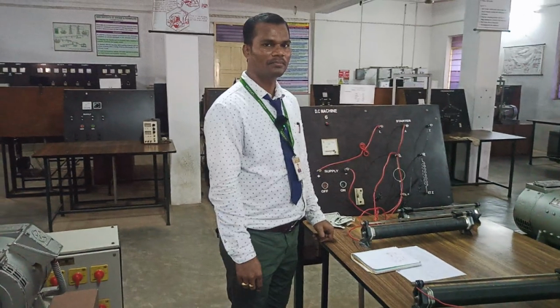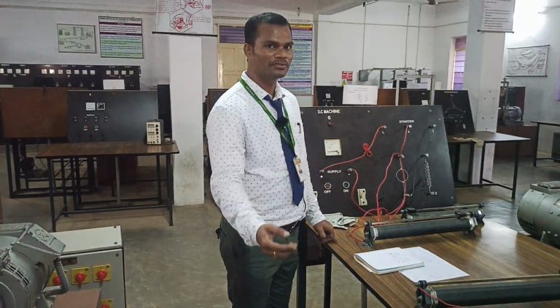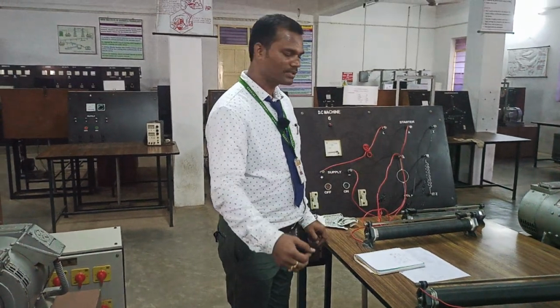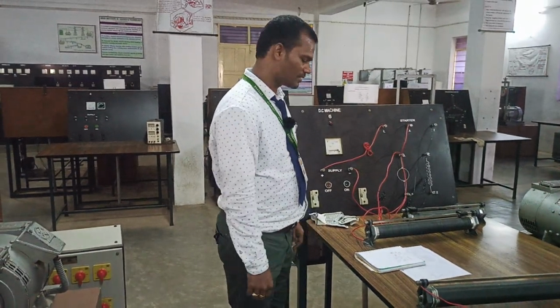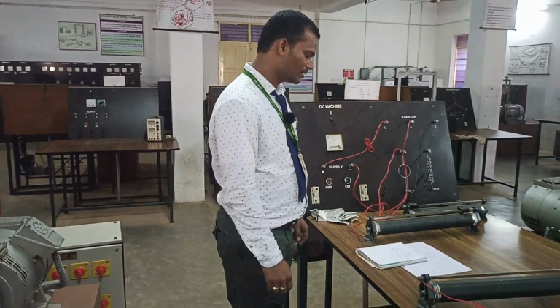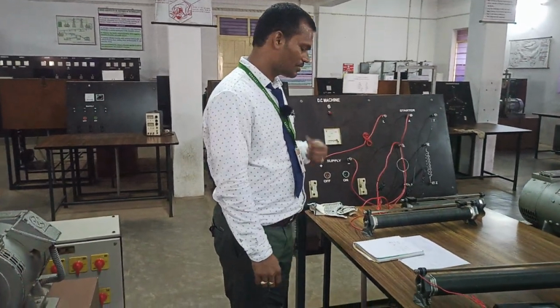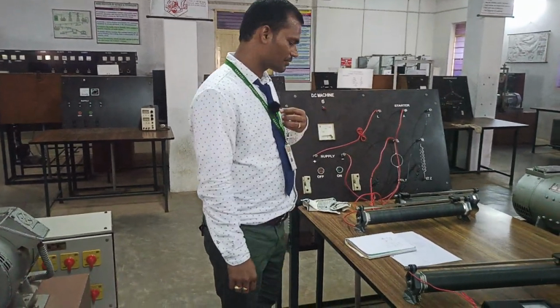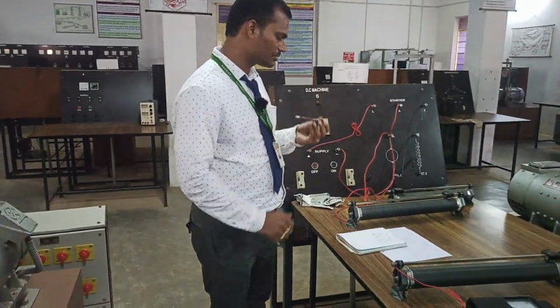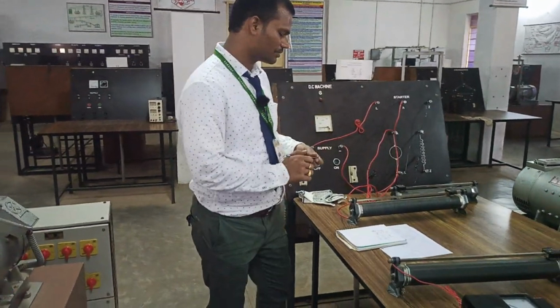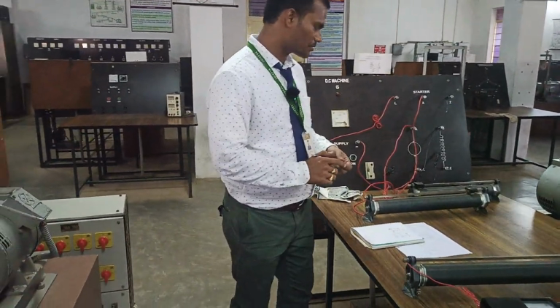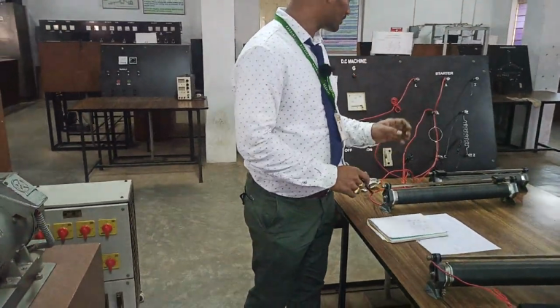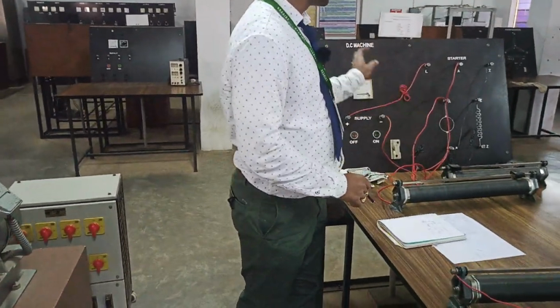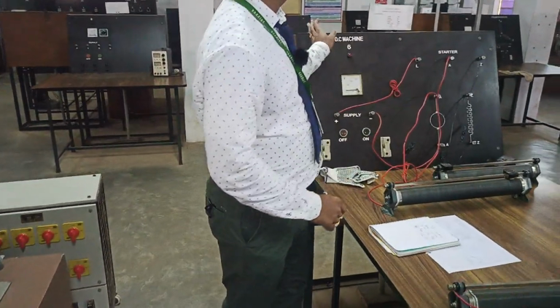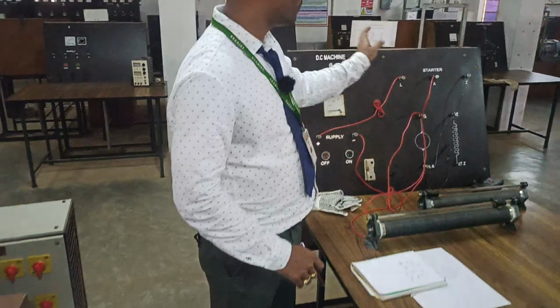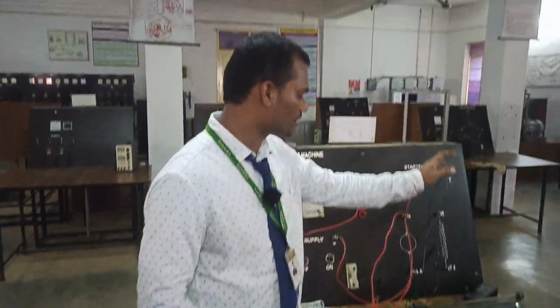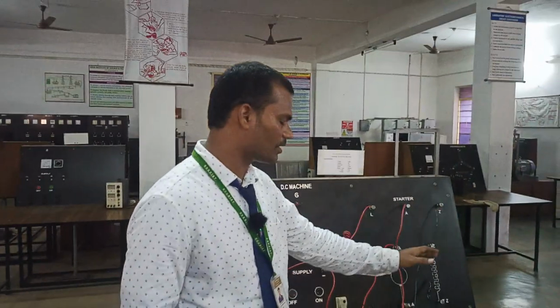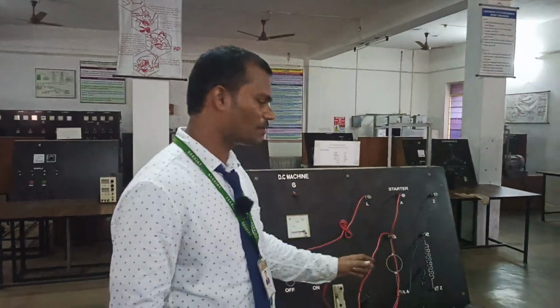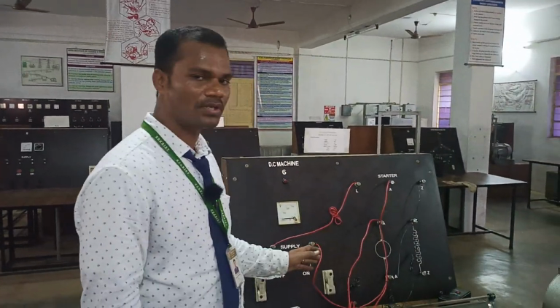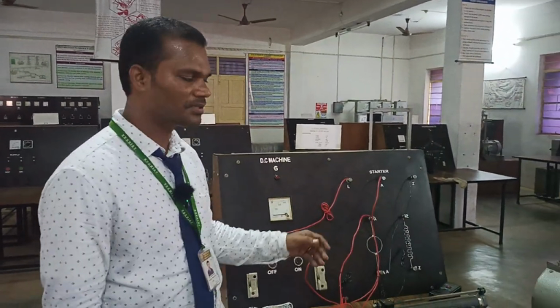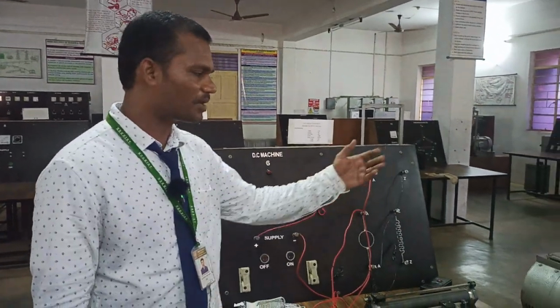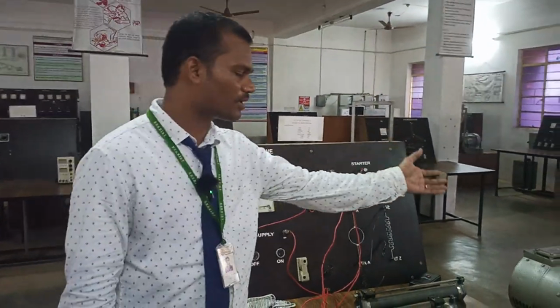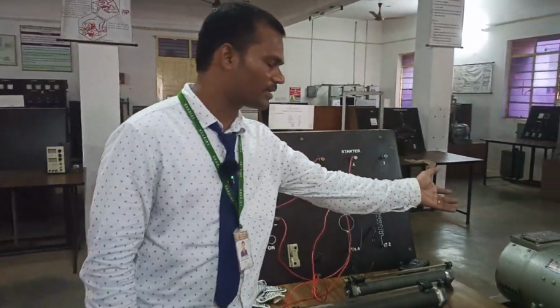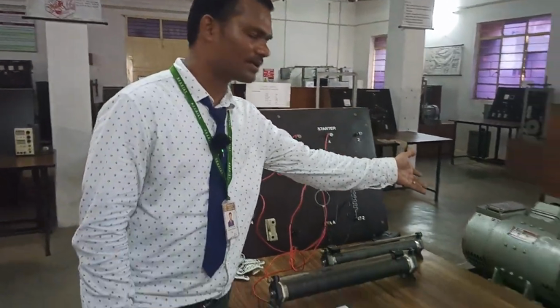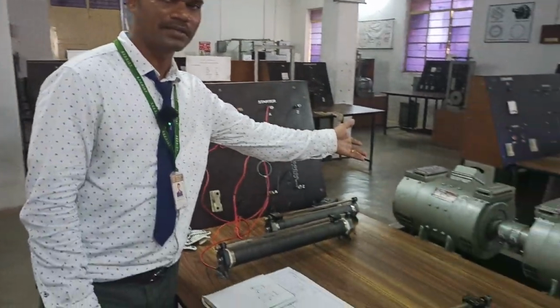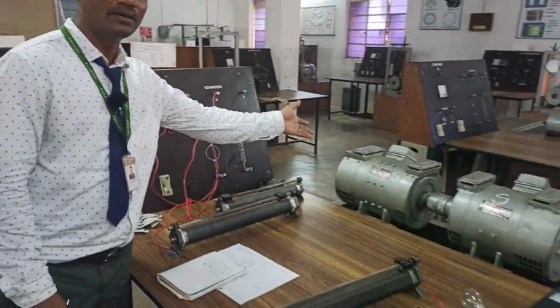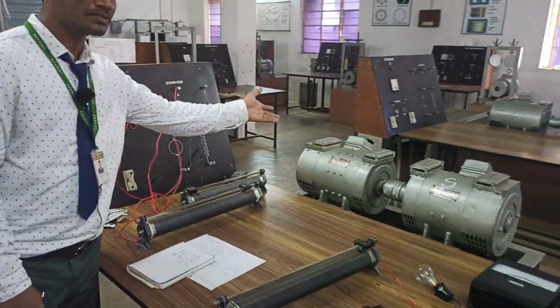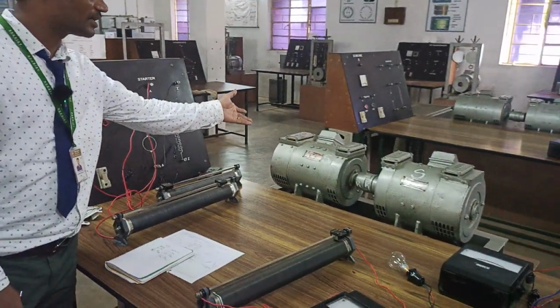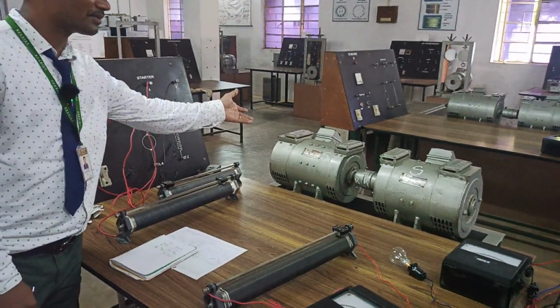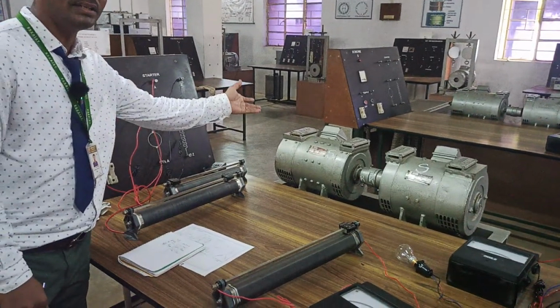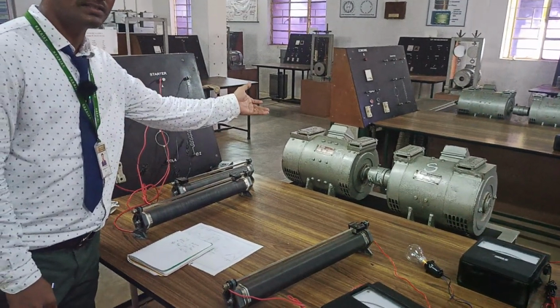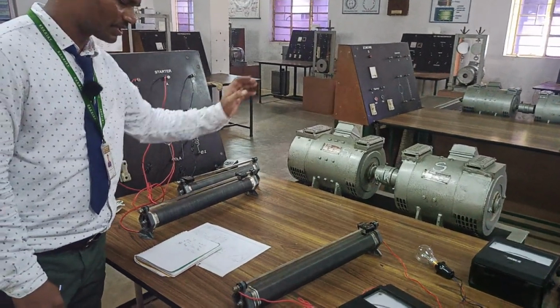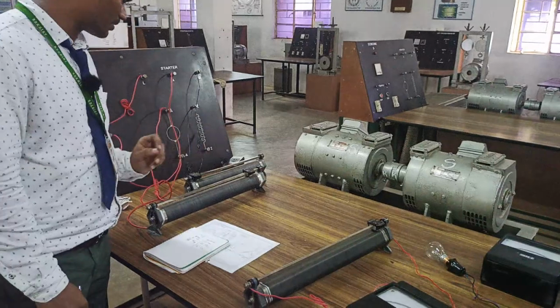Welcome back to our channel. Today we are going to demonstrate the speed control, or how to start the prime mover of an alternator, or the speed control of a DC shunt motor.